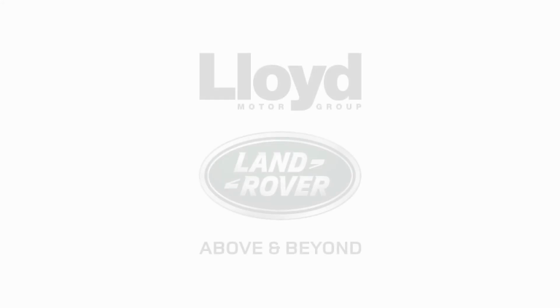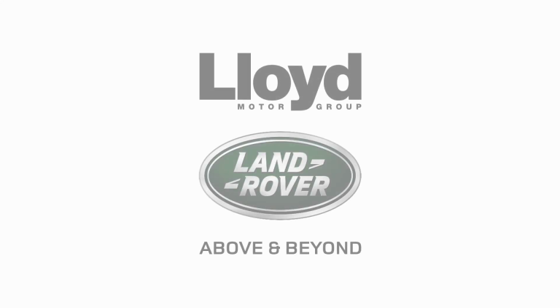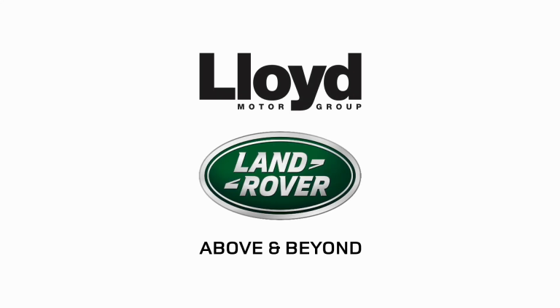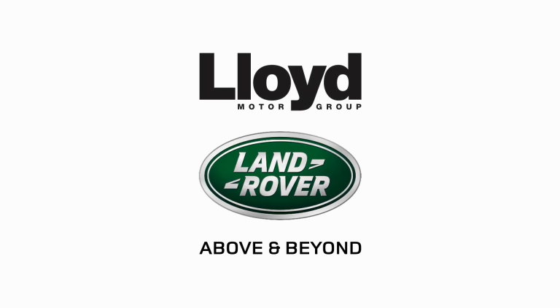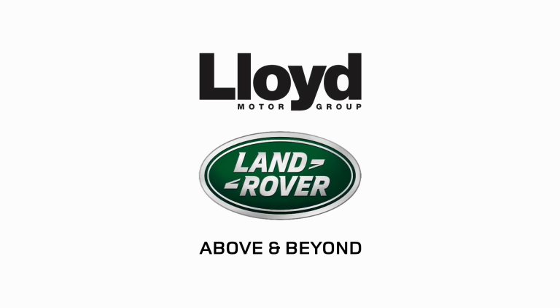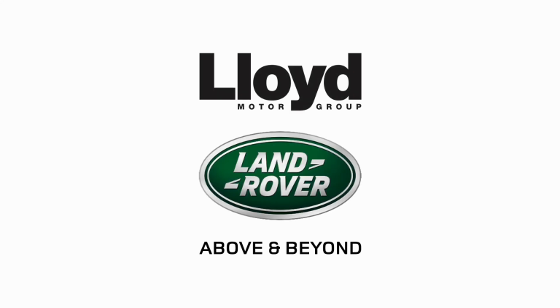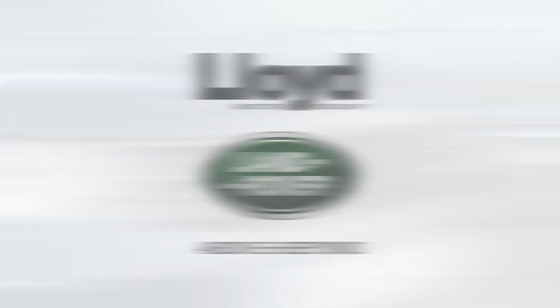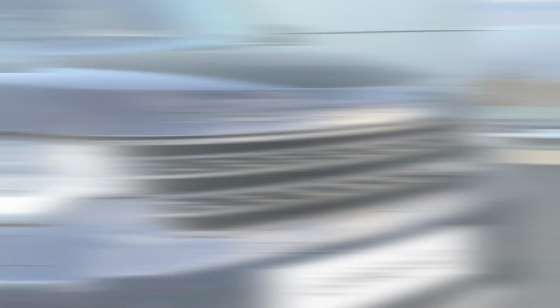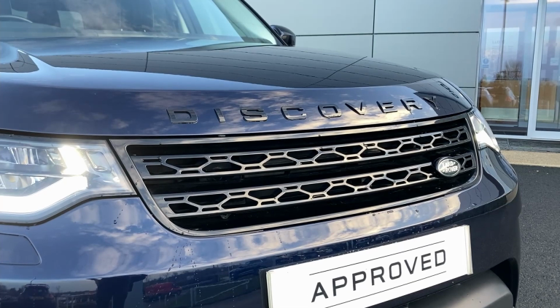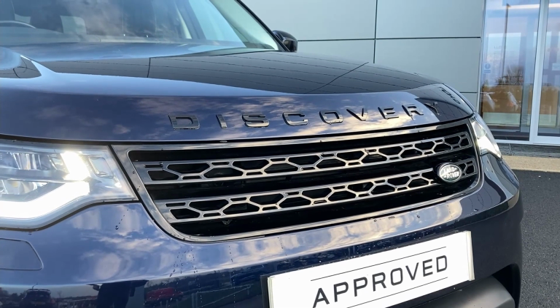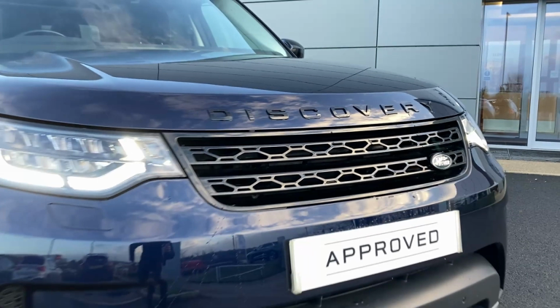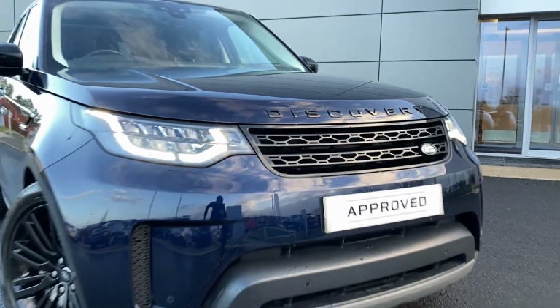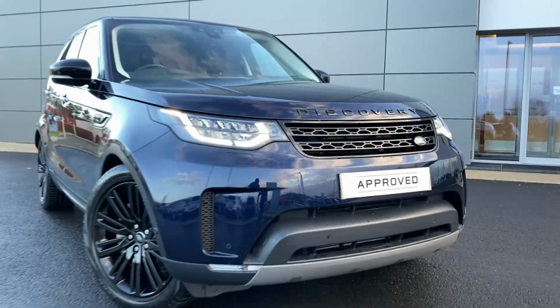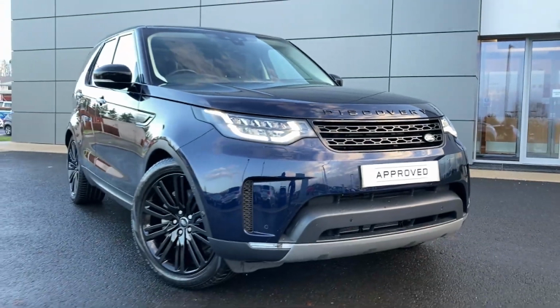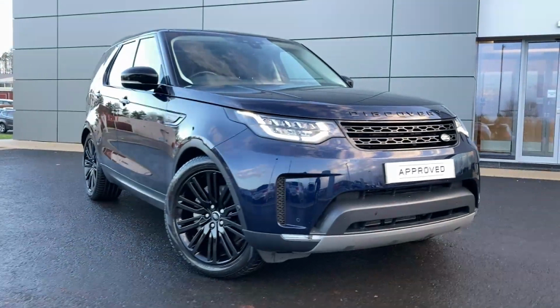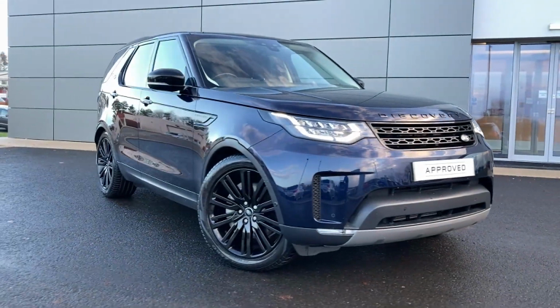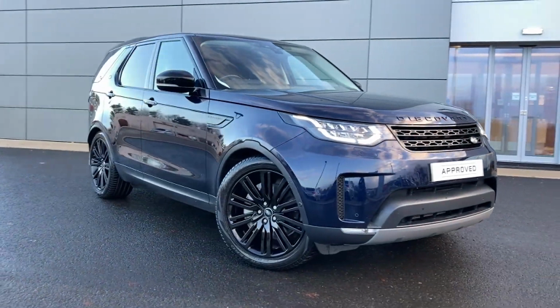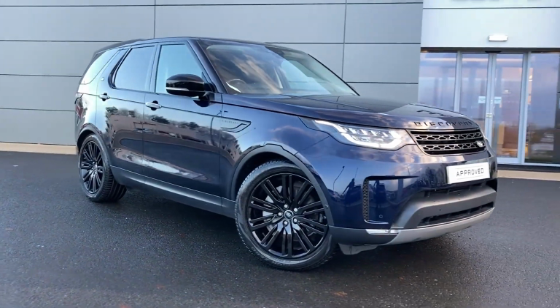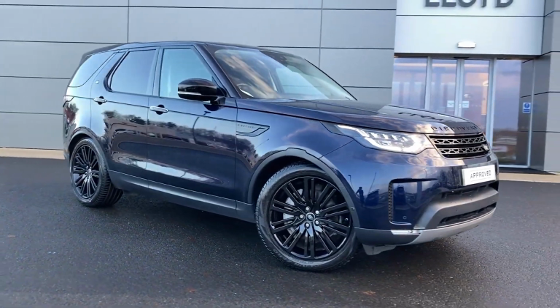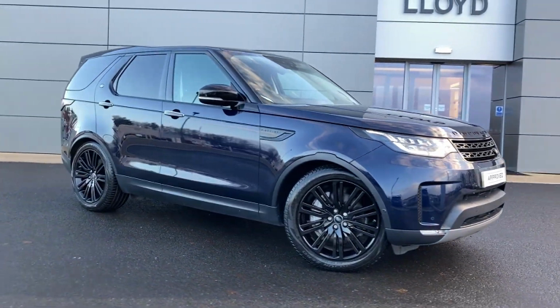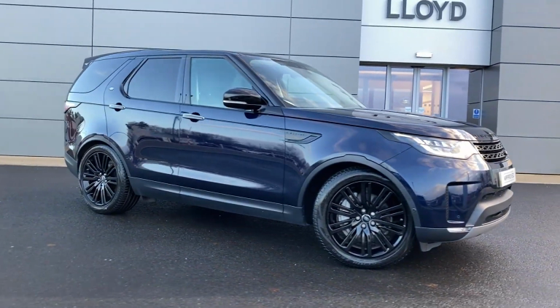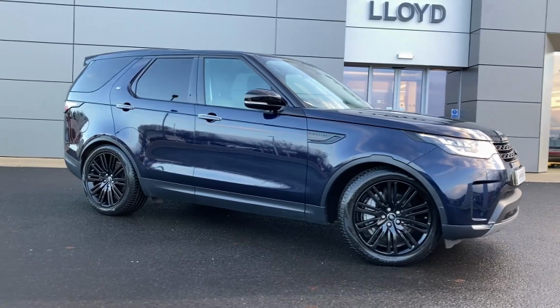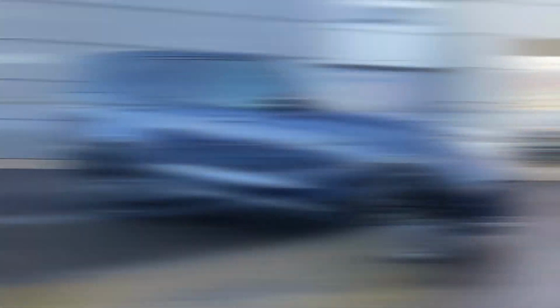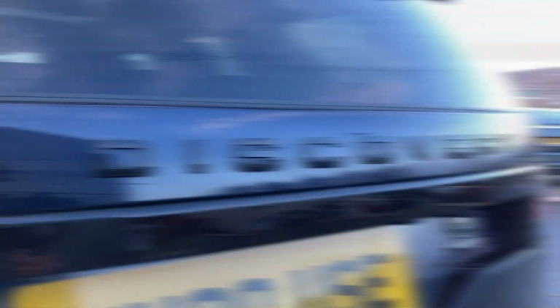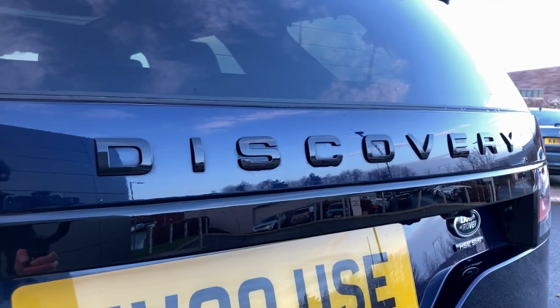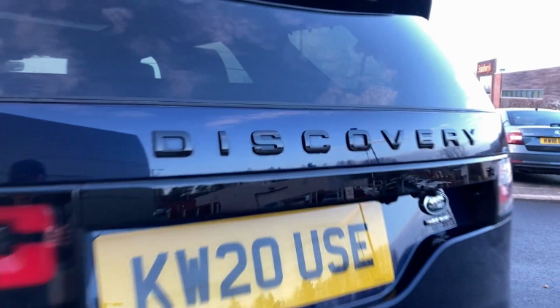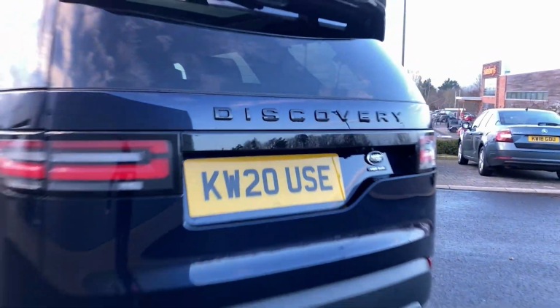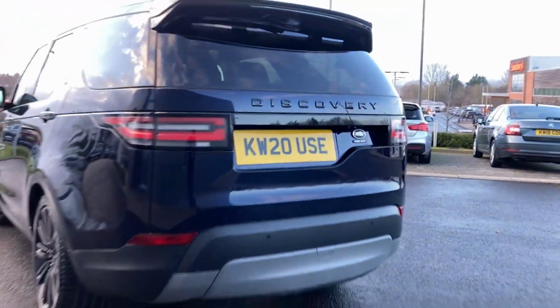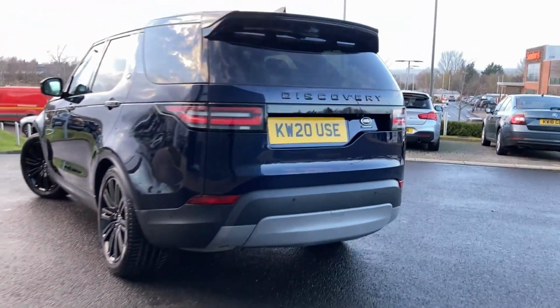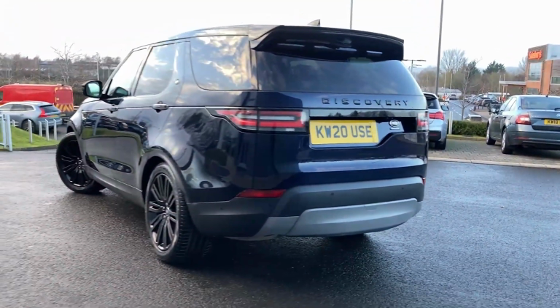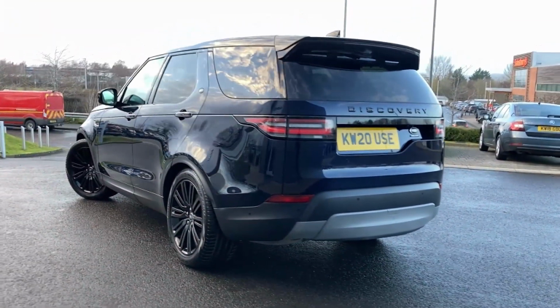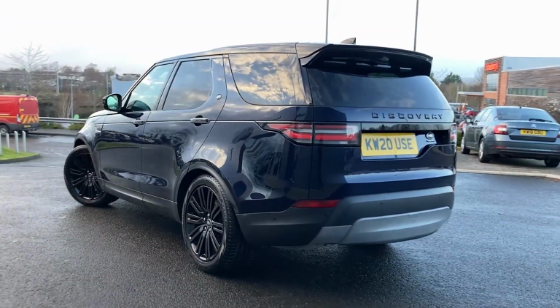Here at Lloyd Land Rover Castle we are pleased to present this Land Rover Discovery 3.0L SD6 HSE Luxury, finished in Portofino blue metallic exterior paint with 21 inch 10 spoke gloss black alloy wheels.